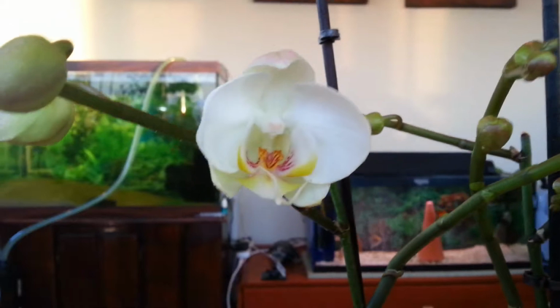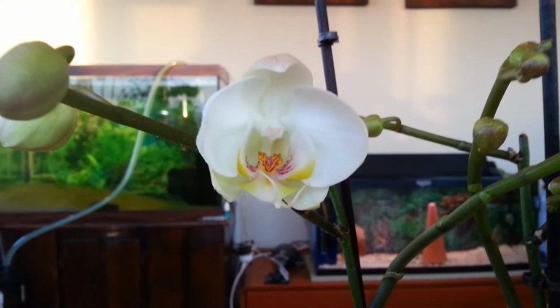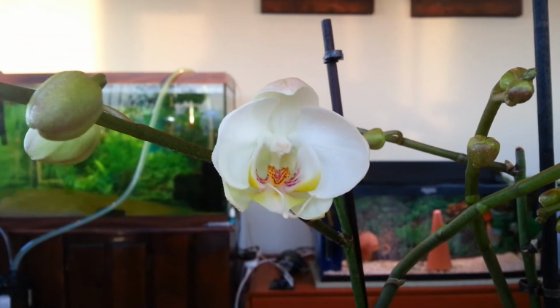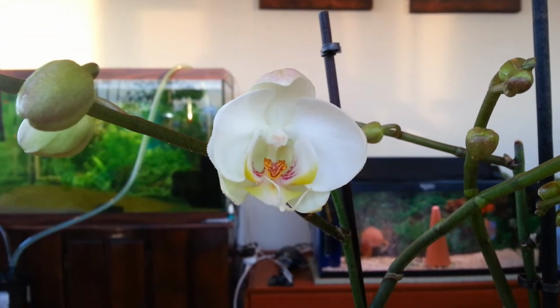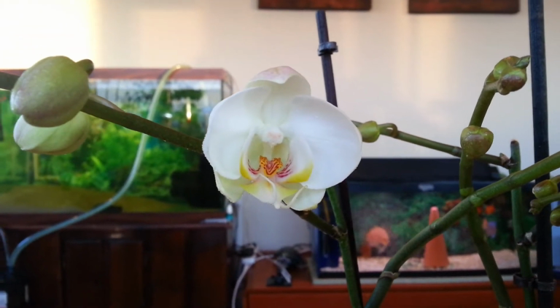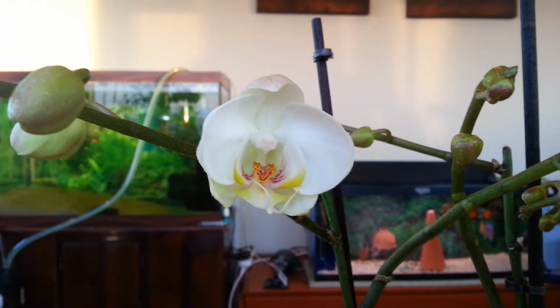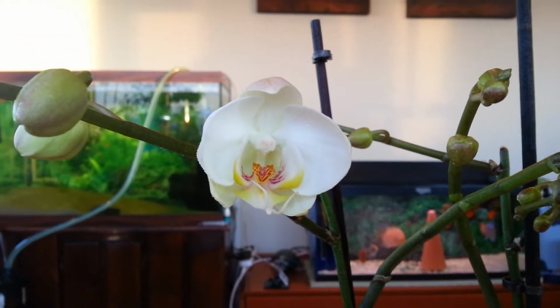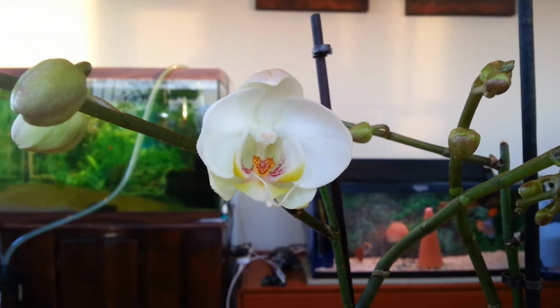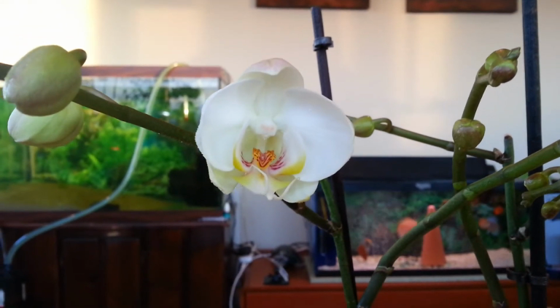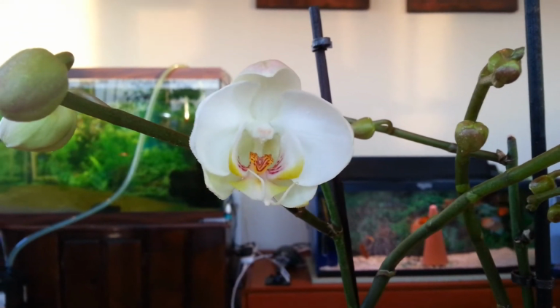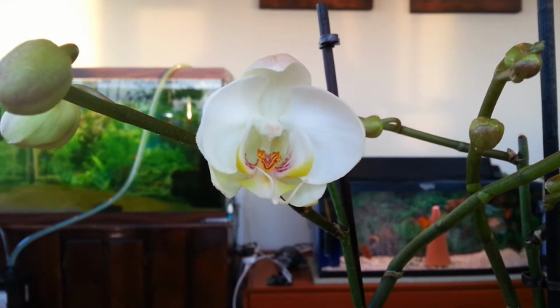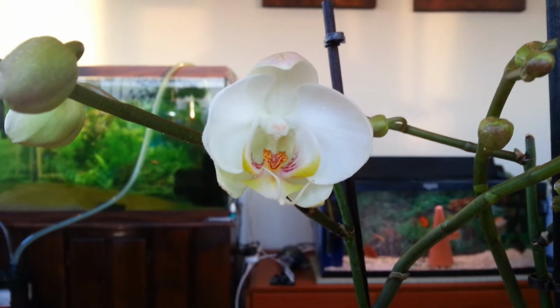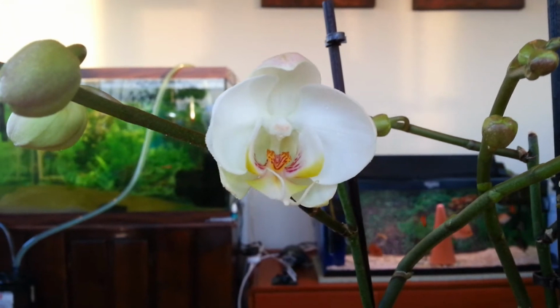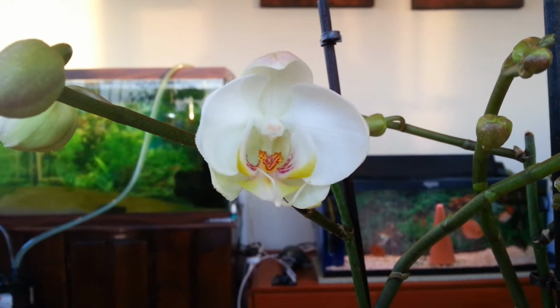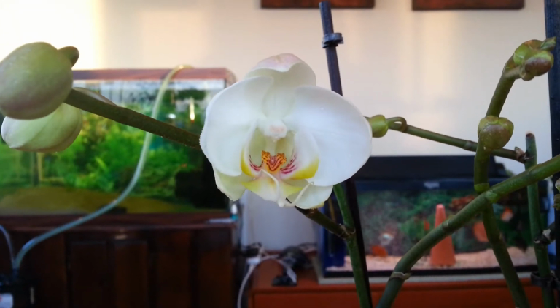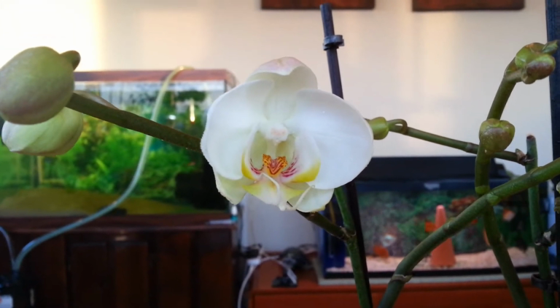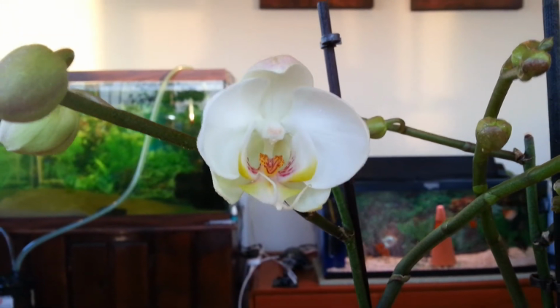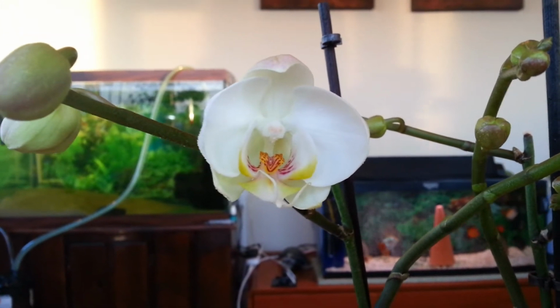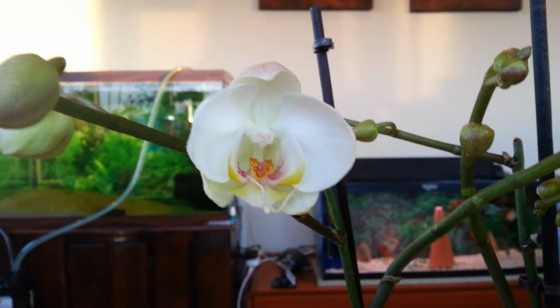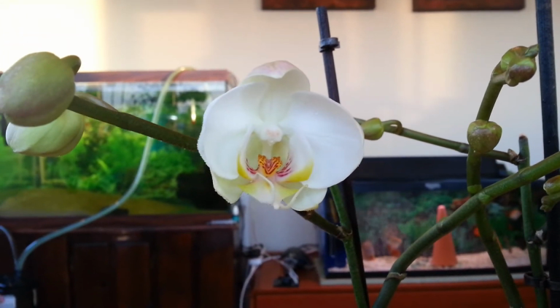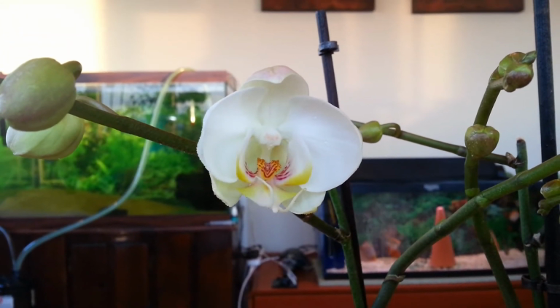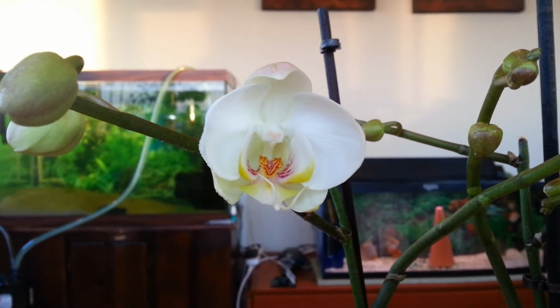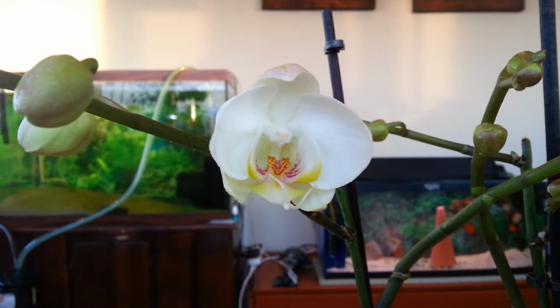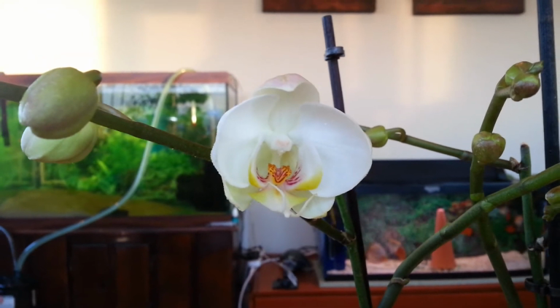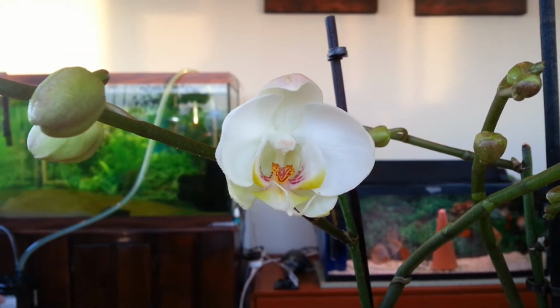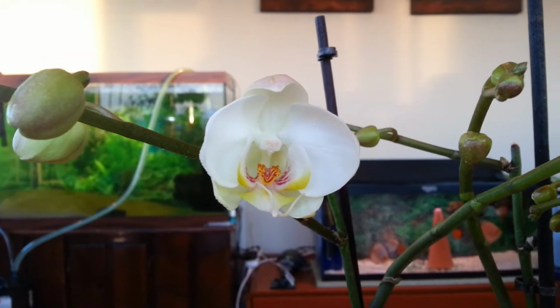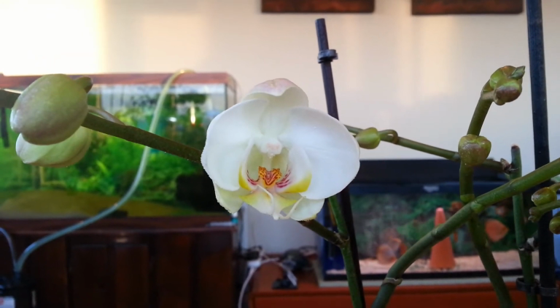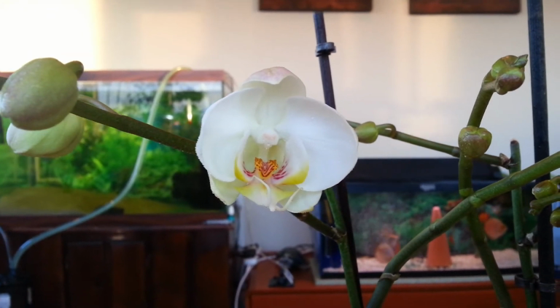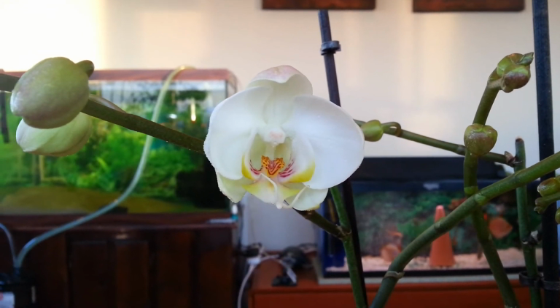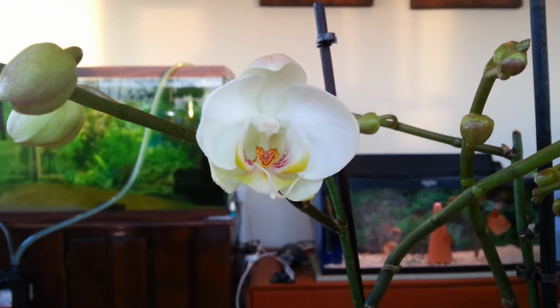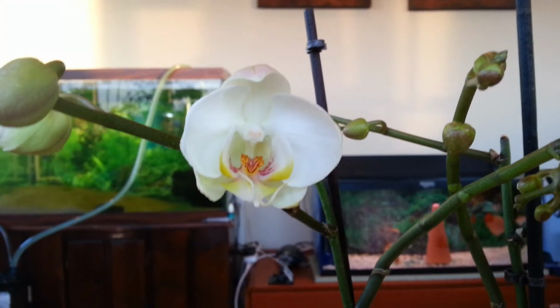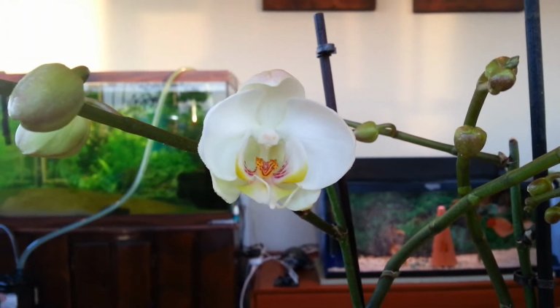Hello guys, Stefan again. It's been a while since I have updated you. Just wanted to show you one of my new flowers, and by new I mean I've never seen the colors on that plant. This one came from the Home Improvement Shop.